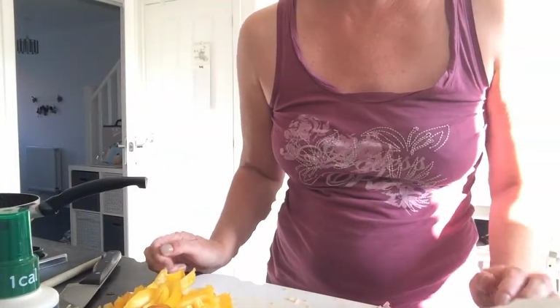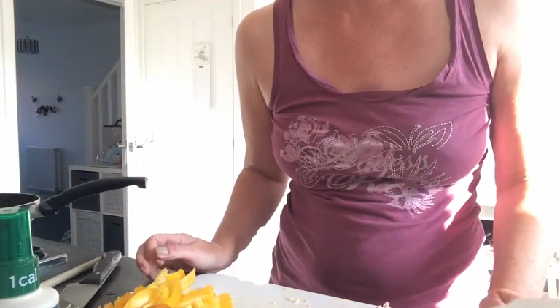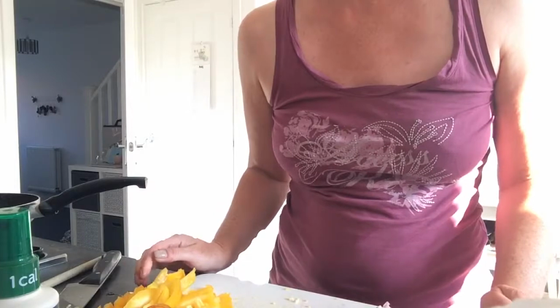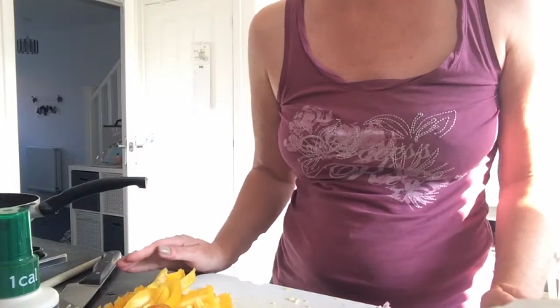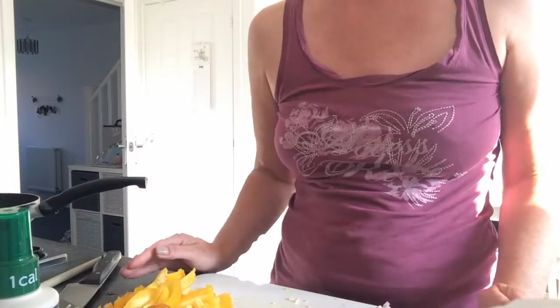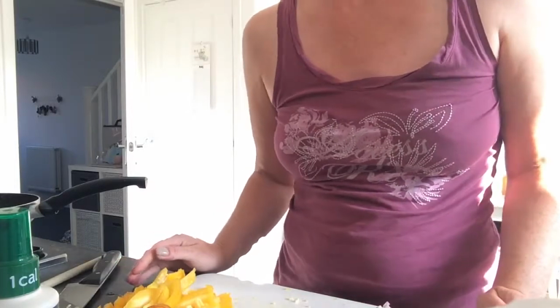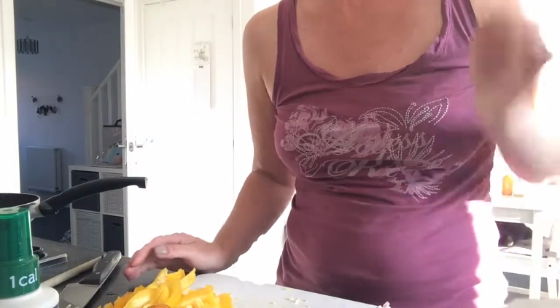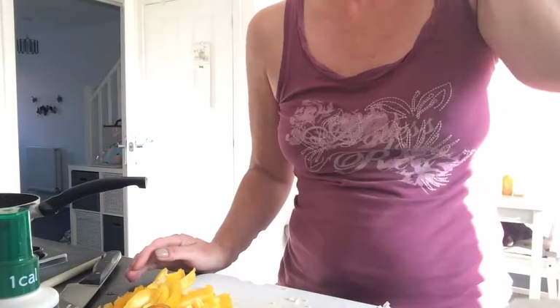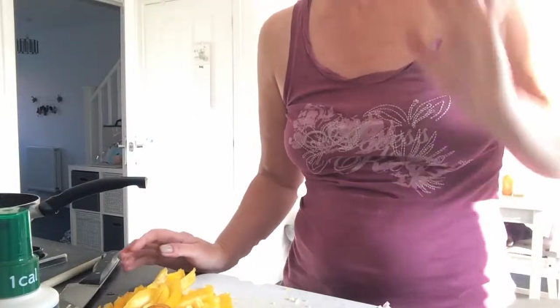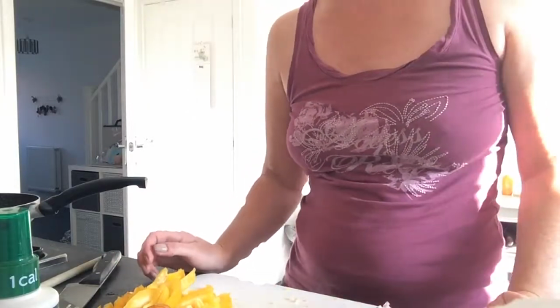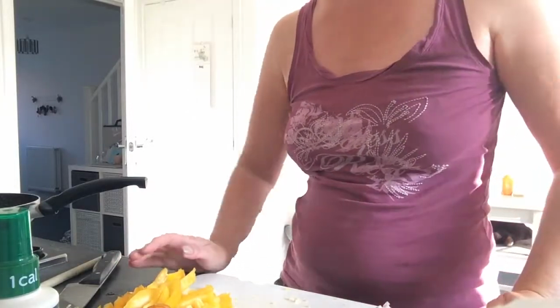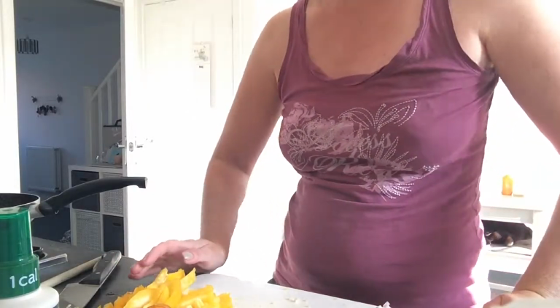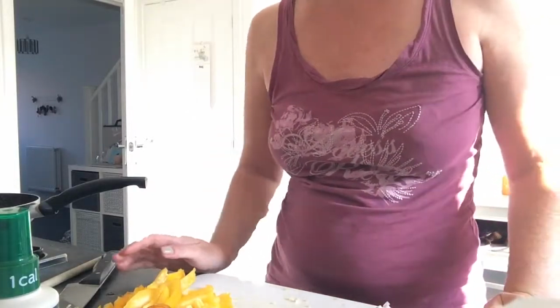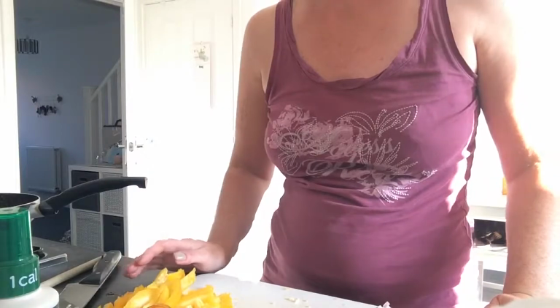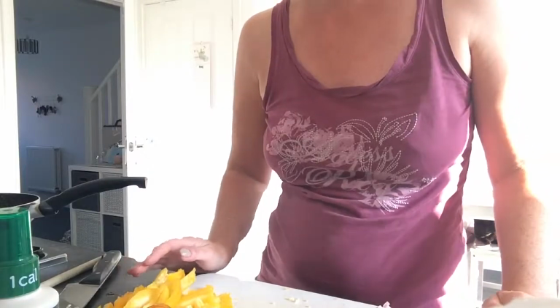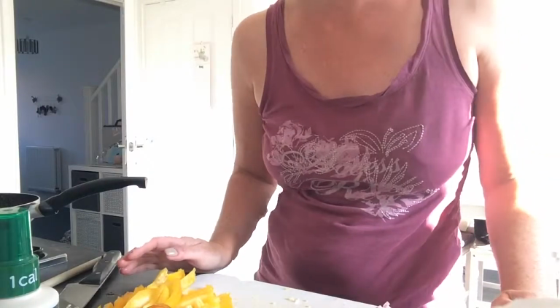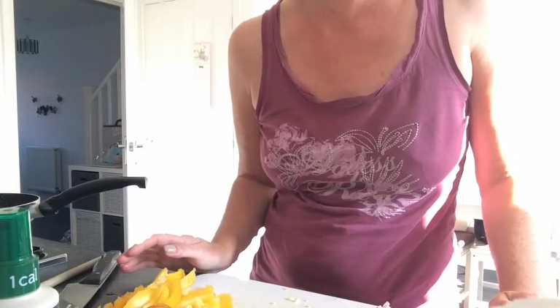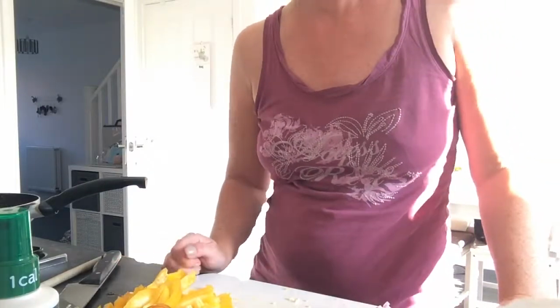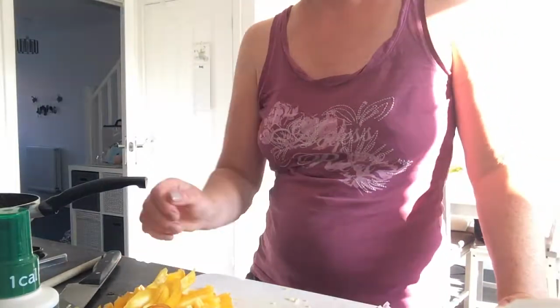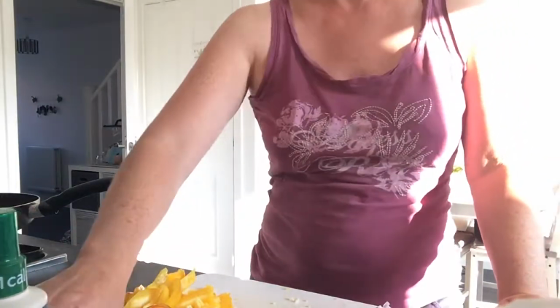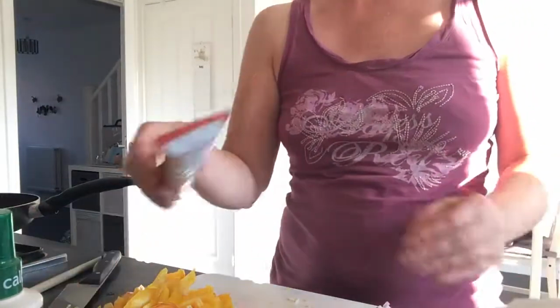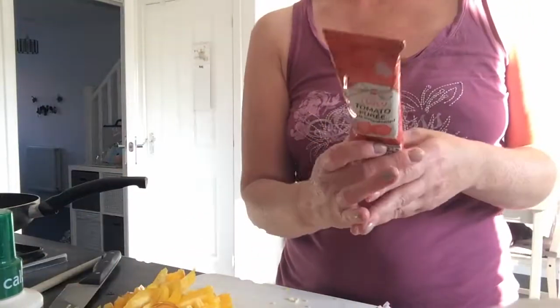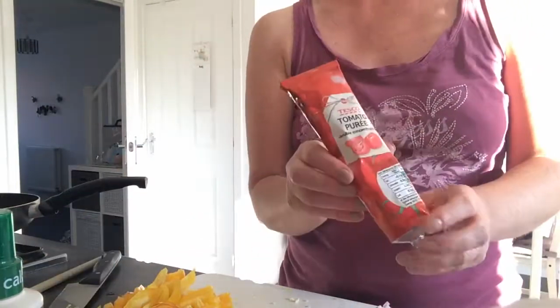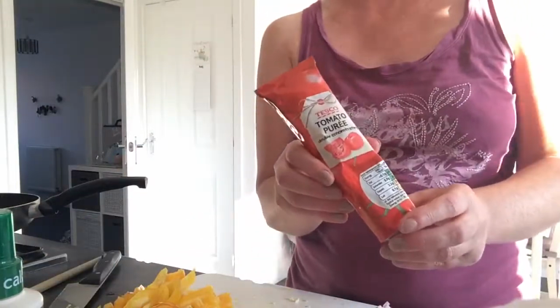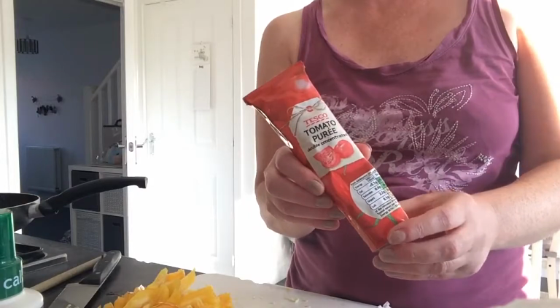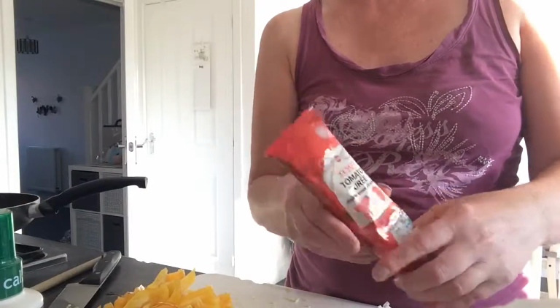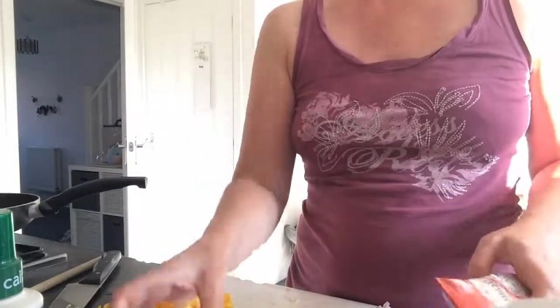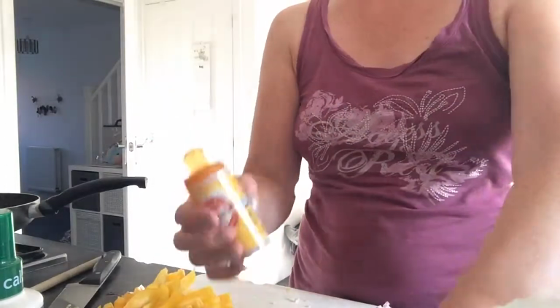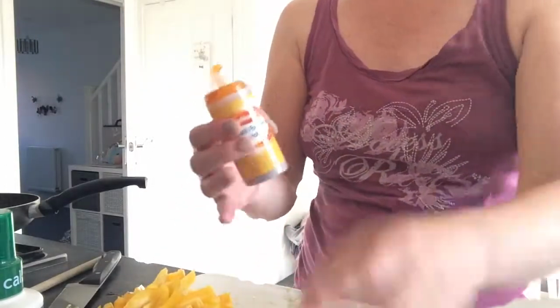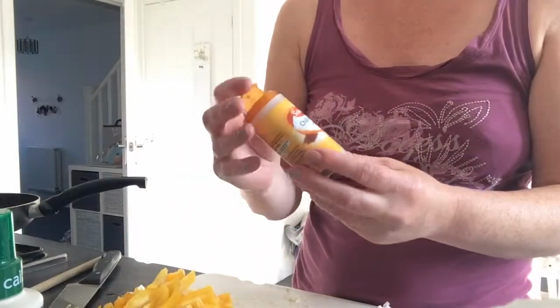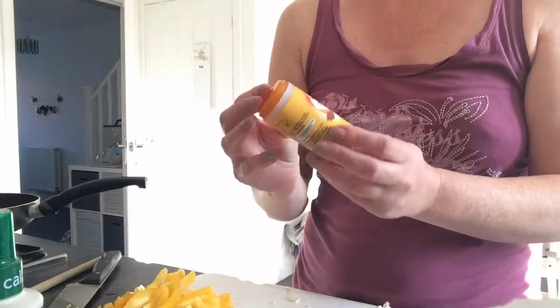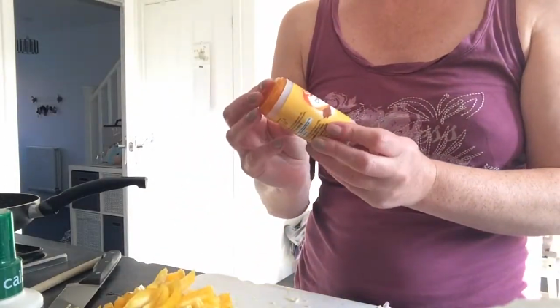The reason I do finely chopped onions is a bit sneaky — it's because my girls don't really like onions. So I thought the smaller I chop them, the more likely I am to get away with it, because it's as if they're not really there.